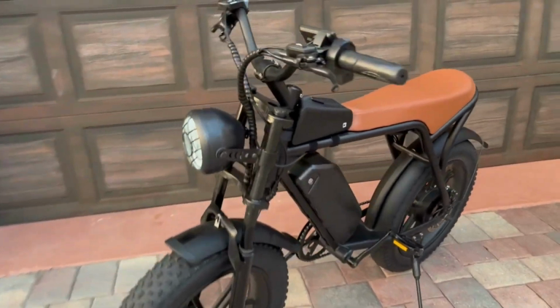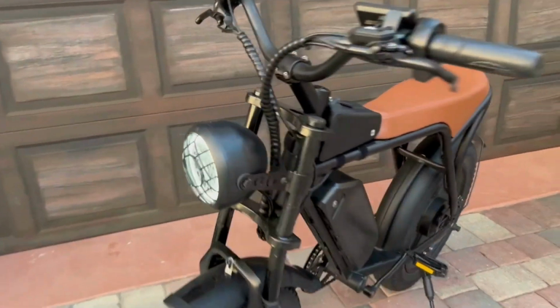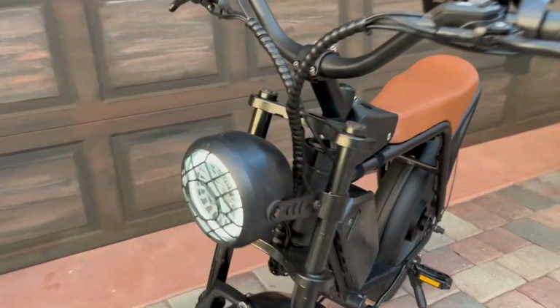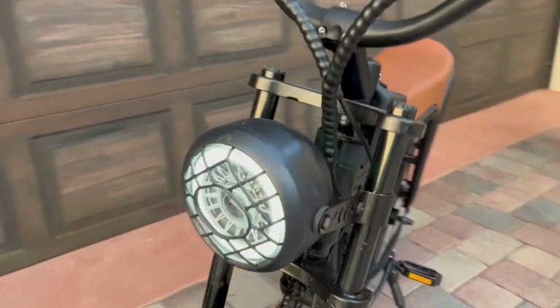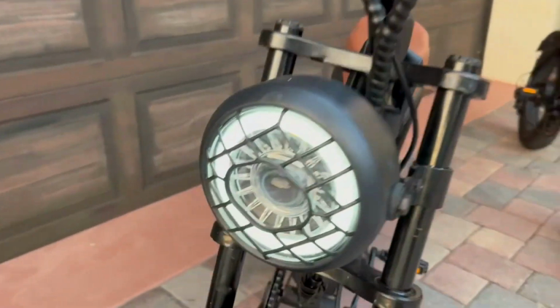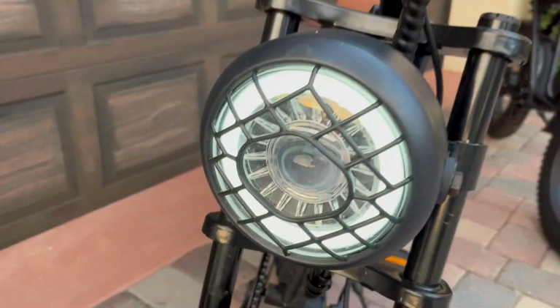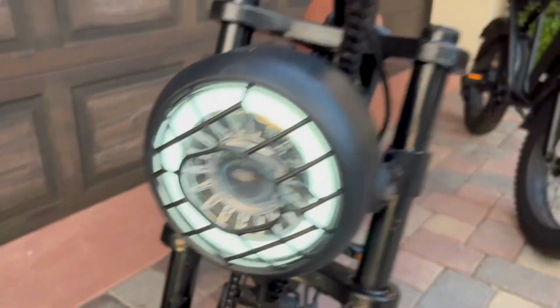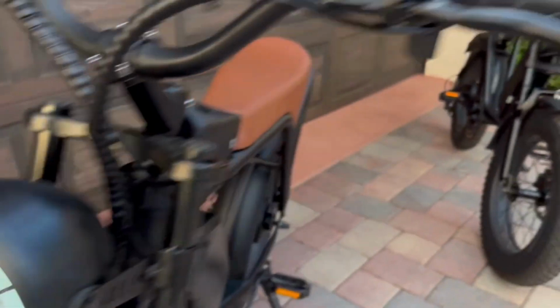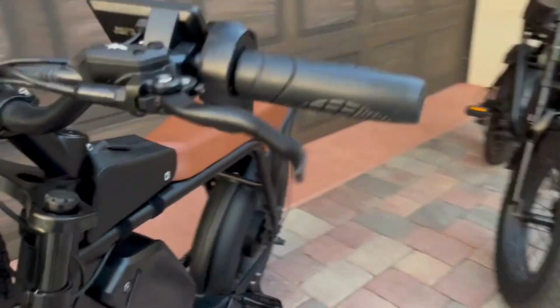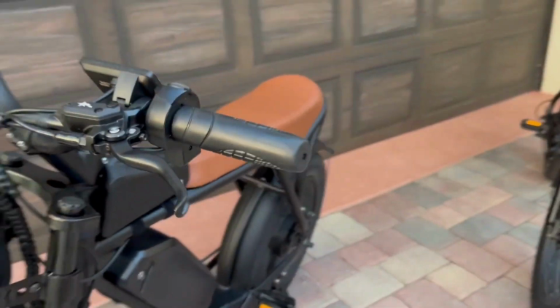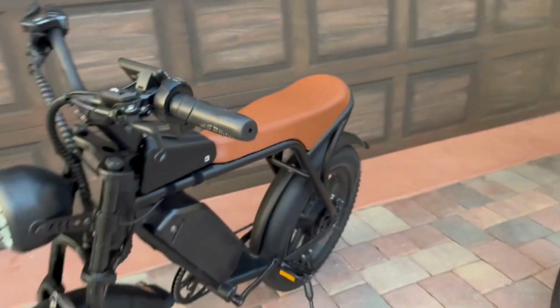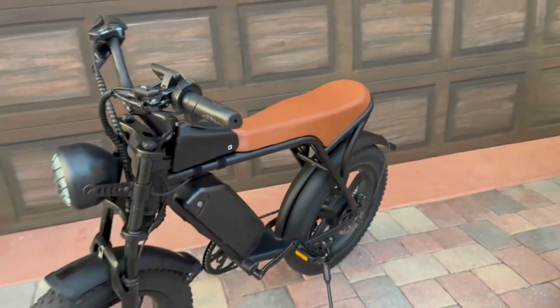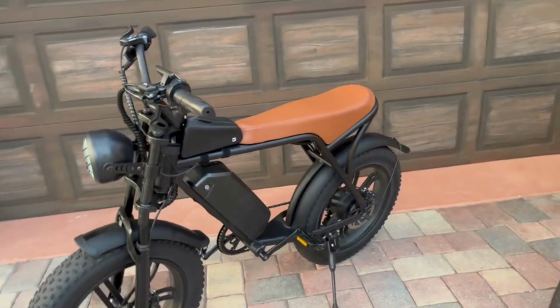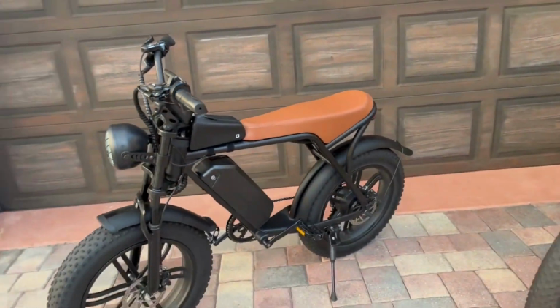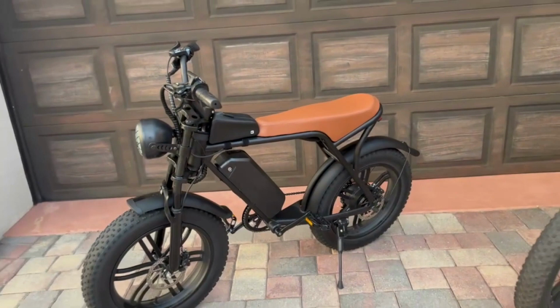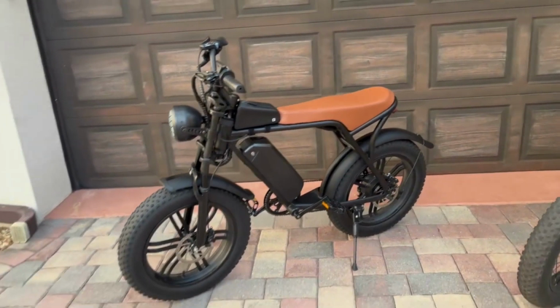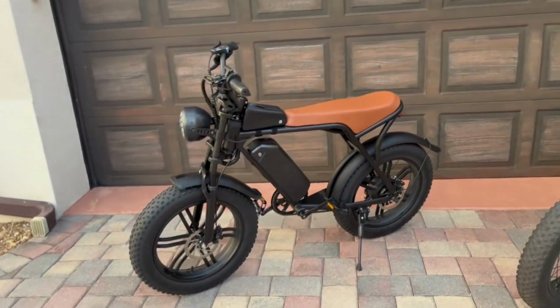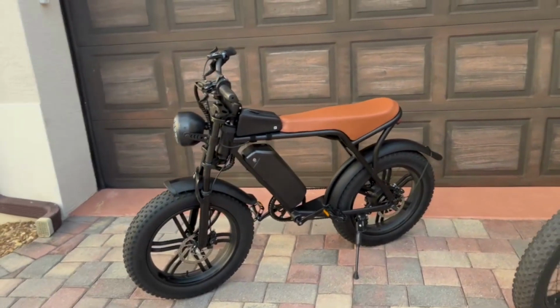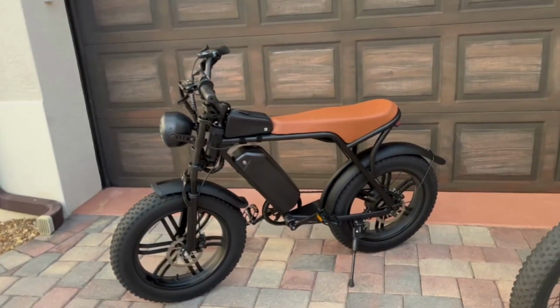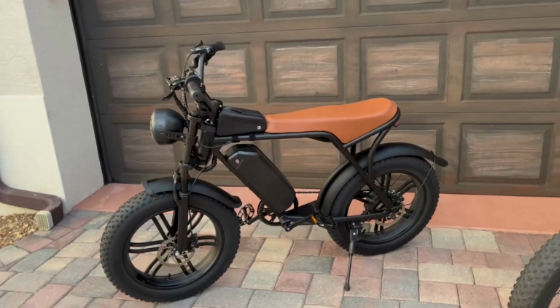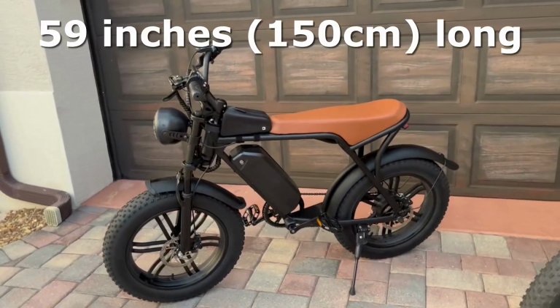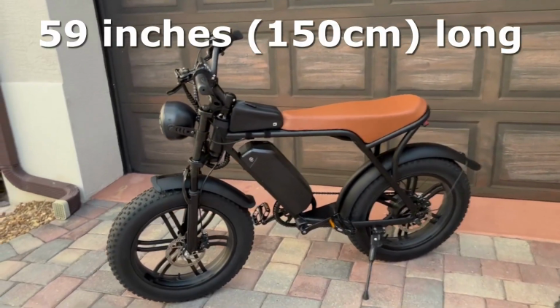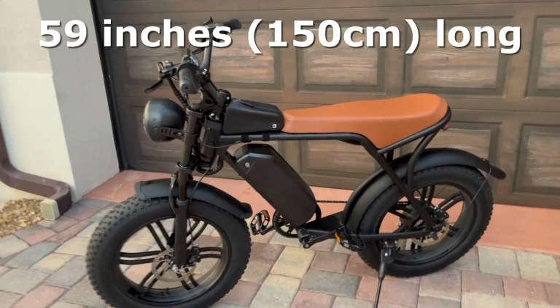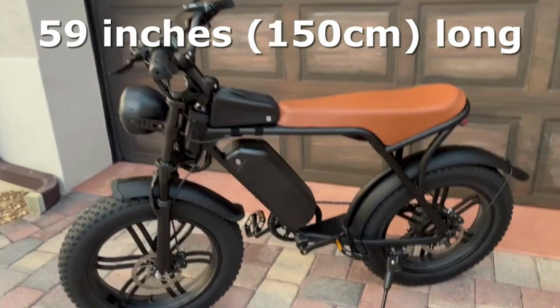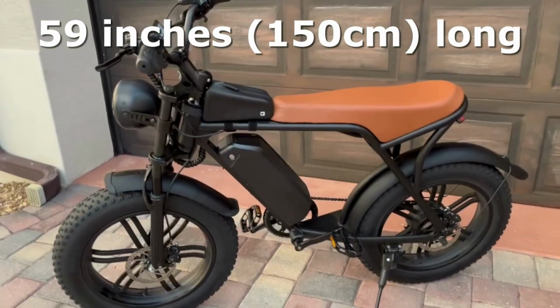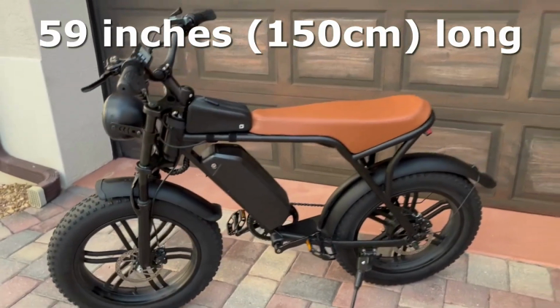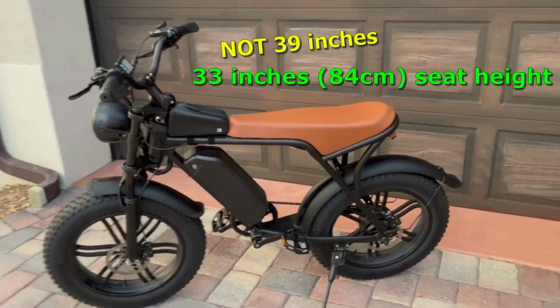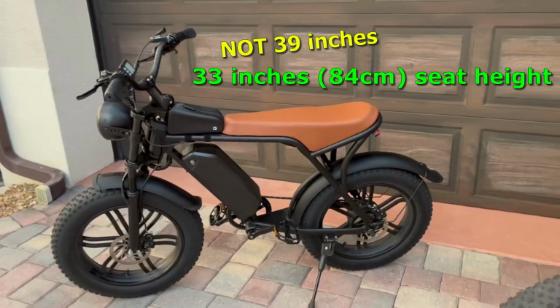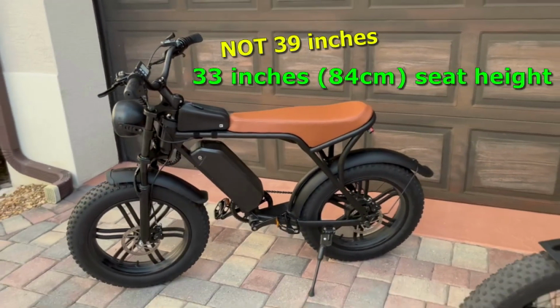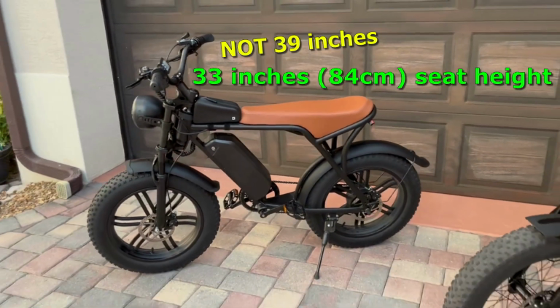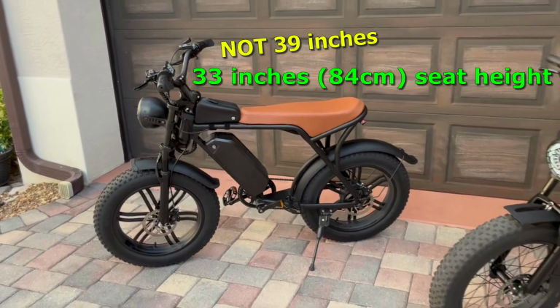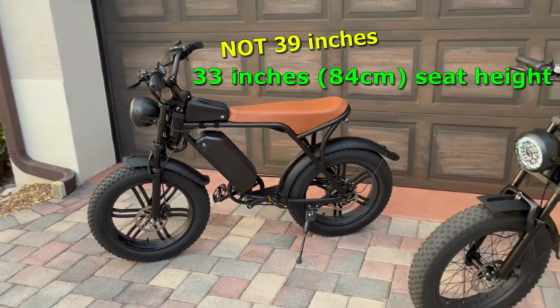It comes with a nice headlight that has a halo on it. Overall, it's a good bike — it's a nice size, about 59 inches long, and the seat height is 39 inches.